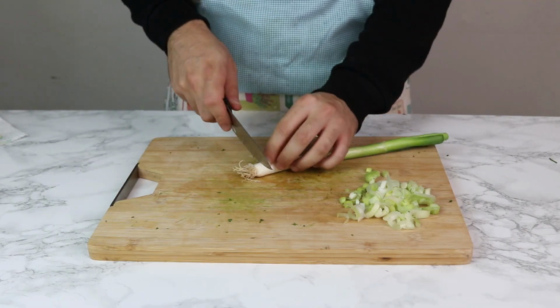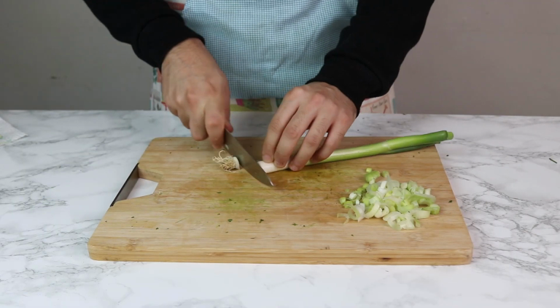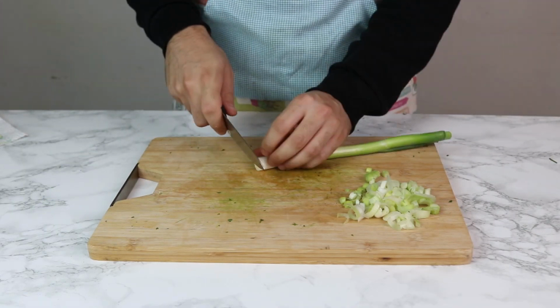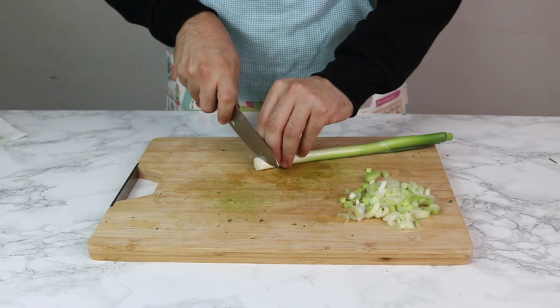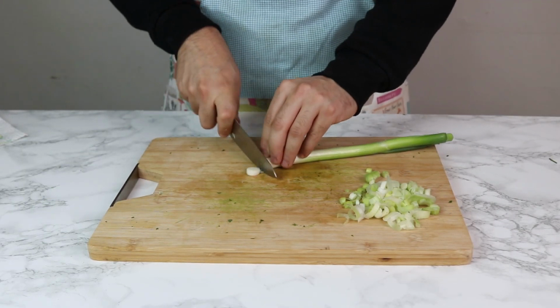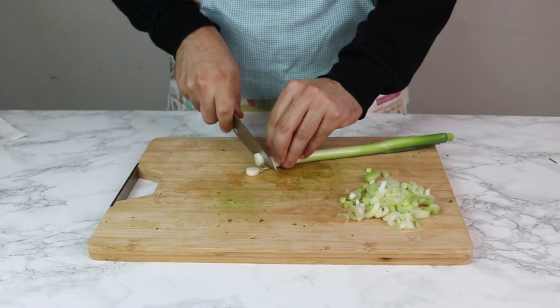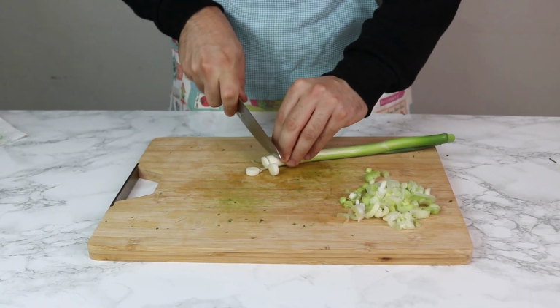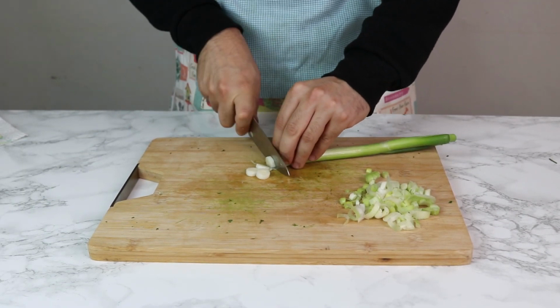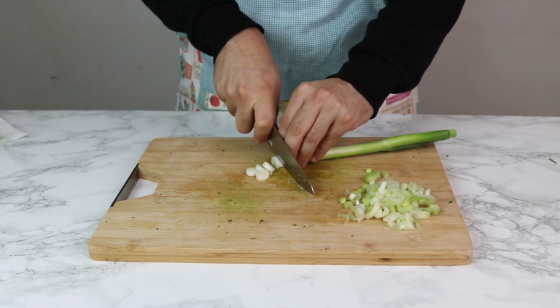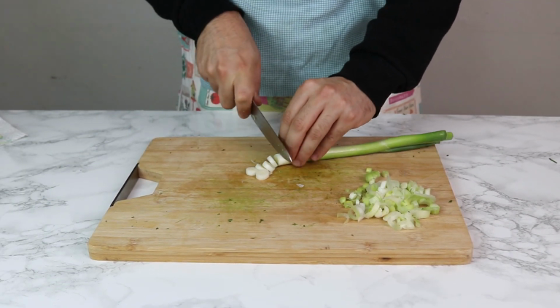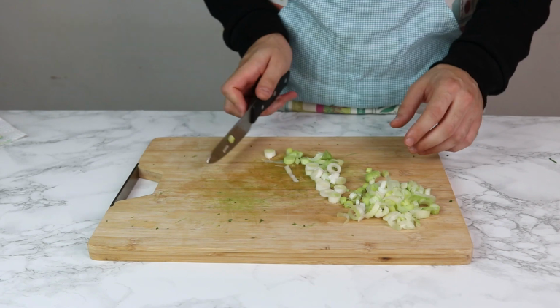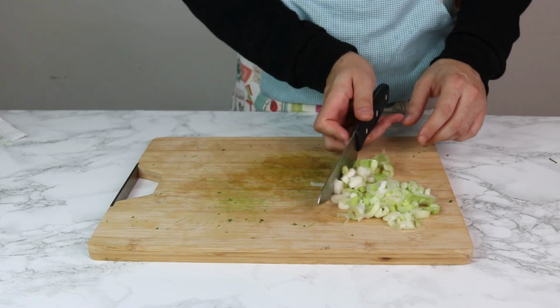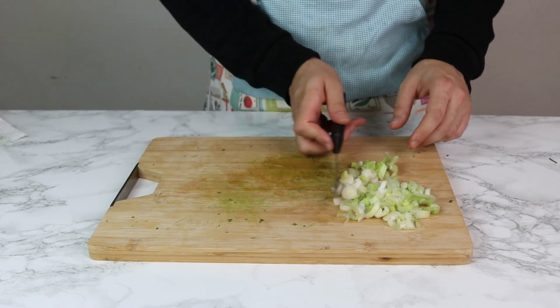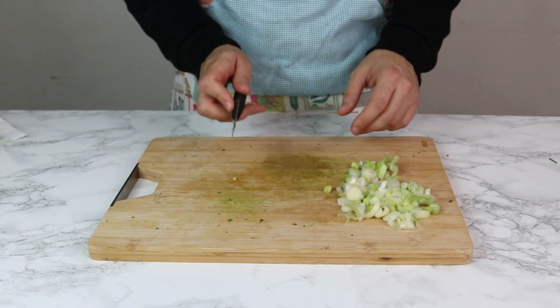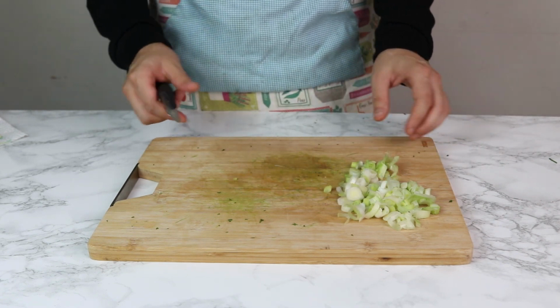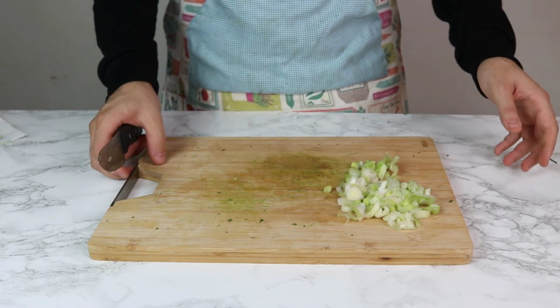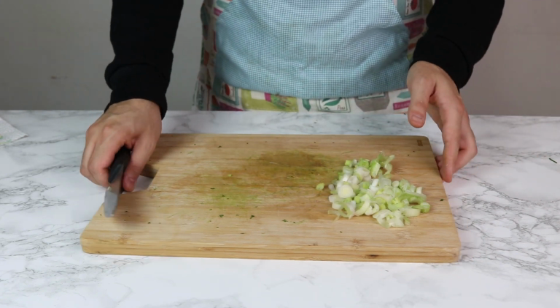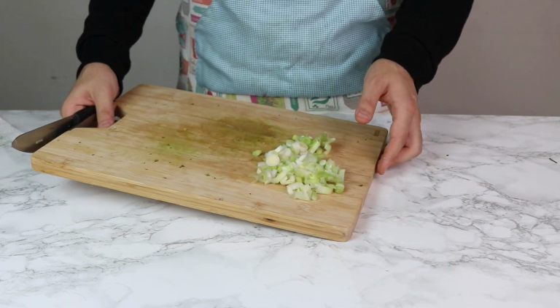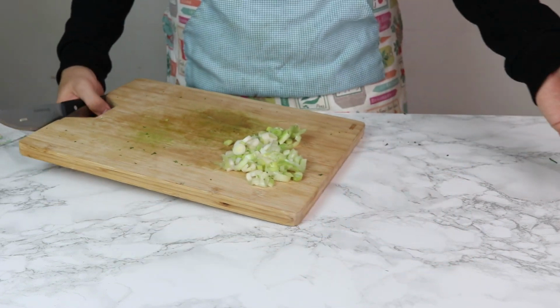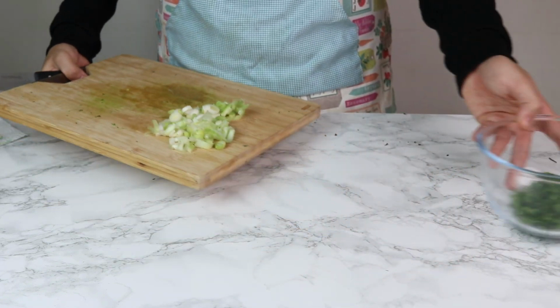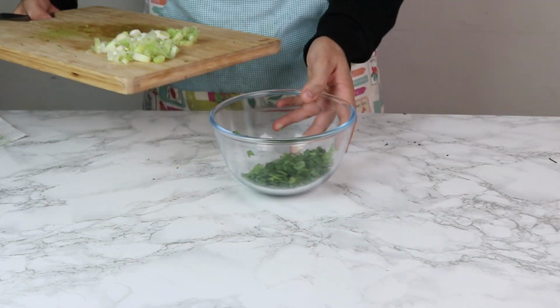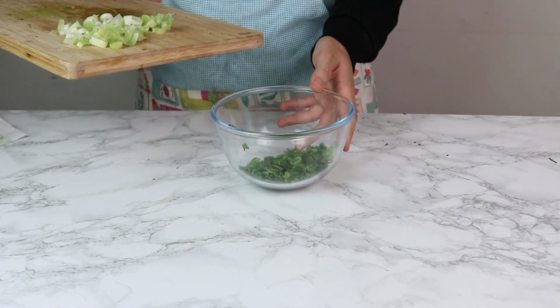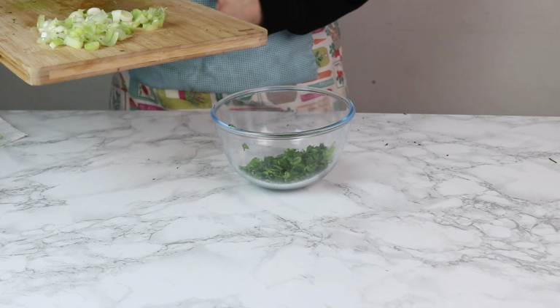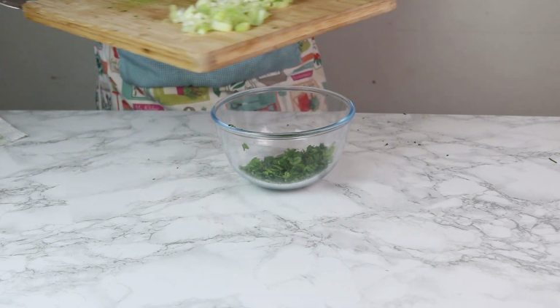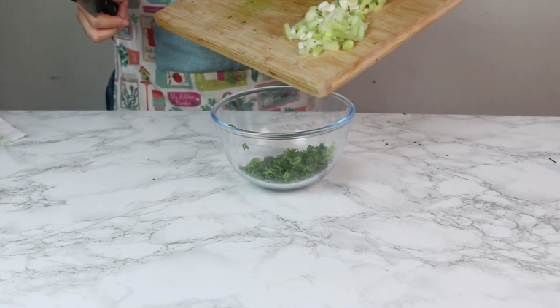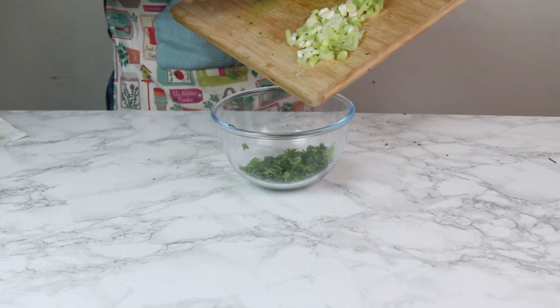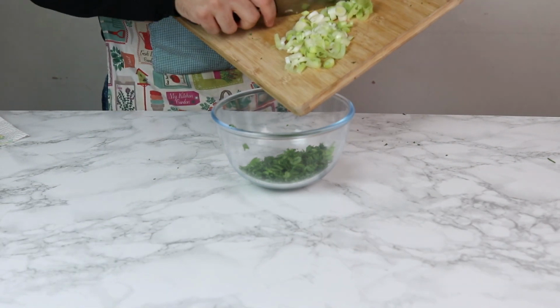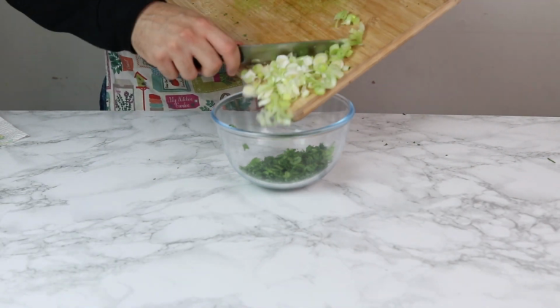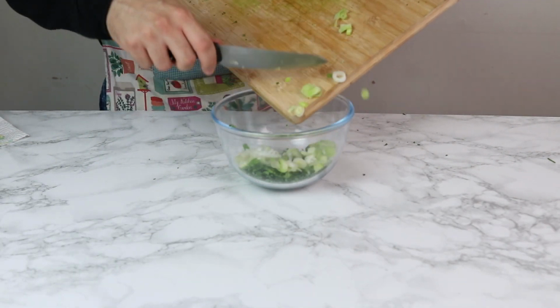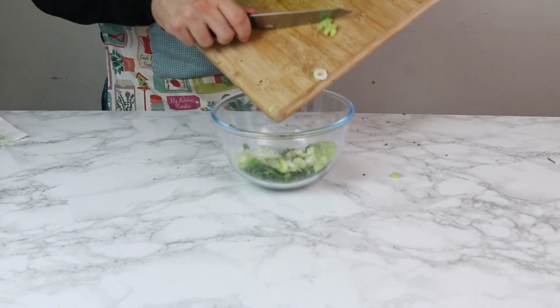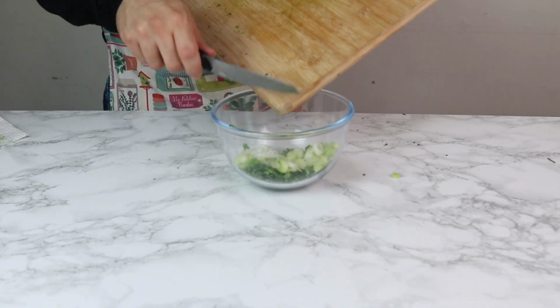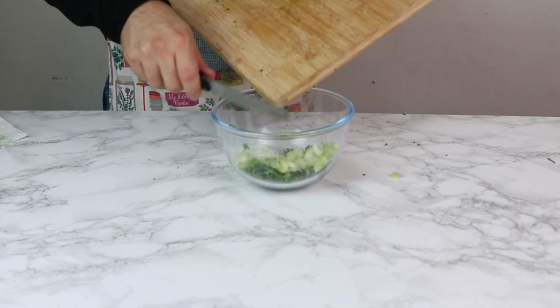Now time for some spring onion. Dice it really thin so you've got little pieces. Then you want to press it with your knife so they start separating. Put it into the bowl. Try not to lose any spring onion like I have.